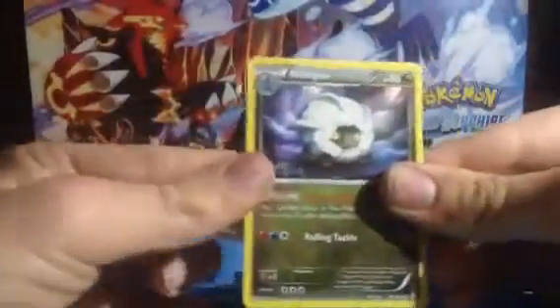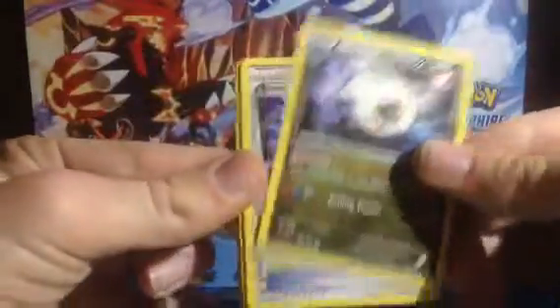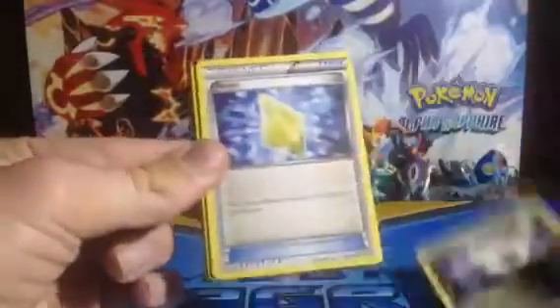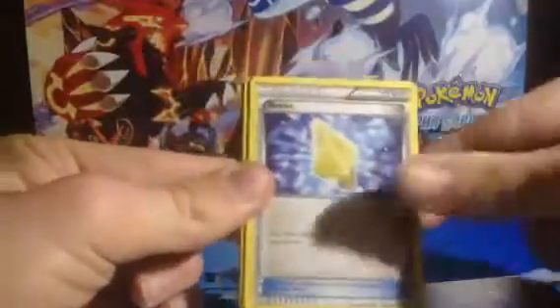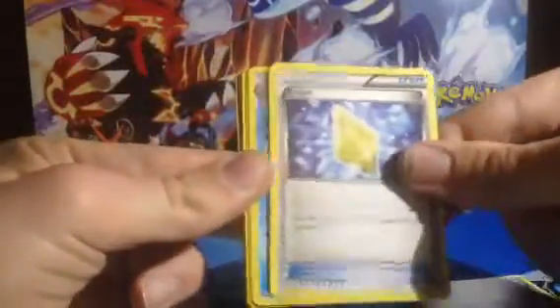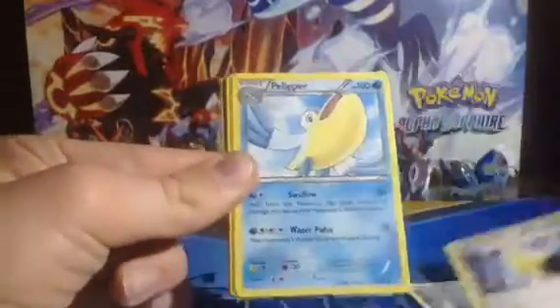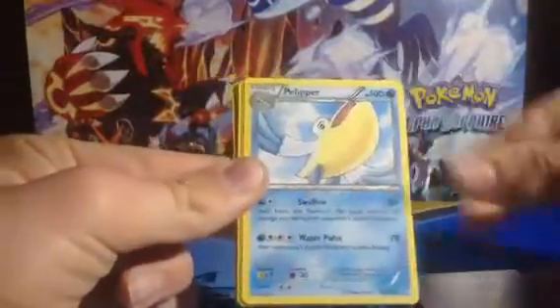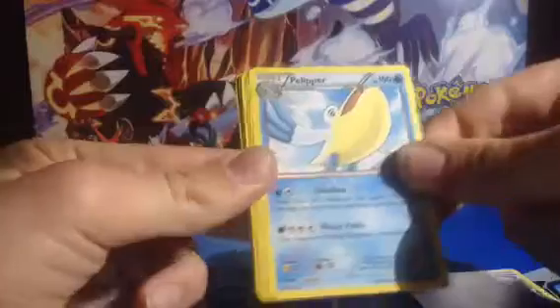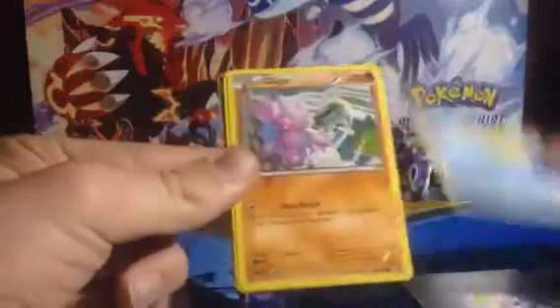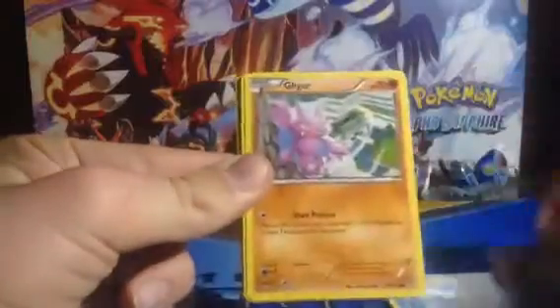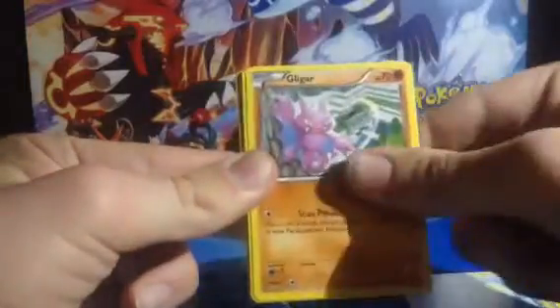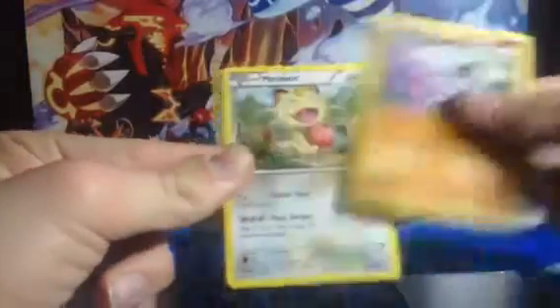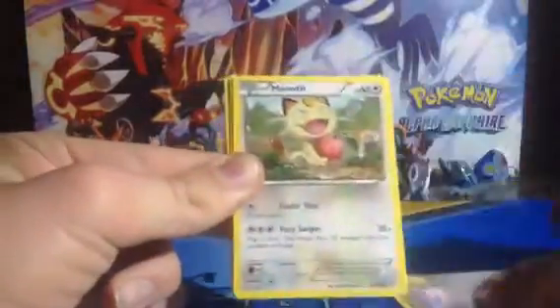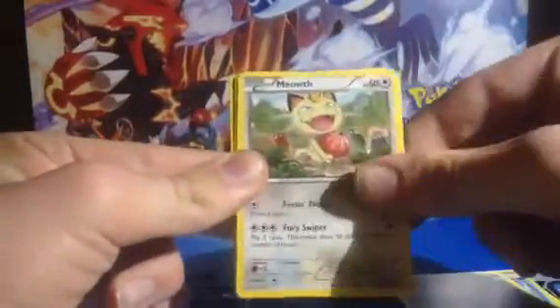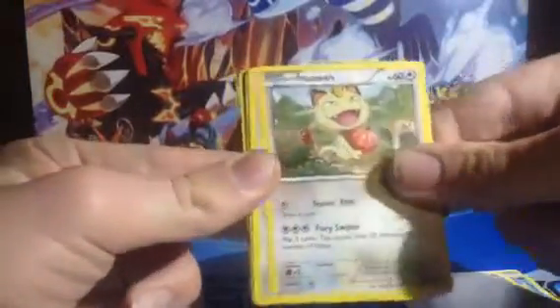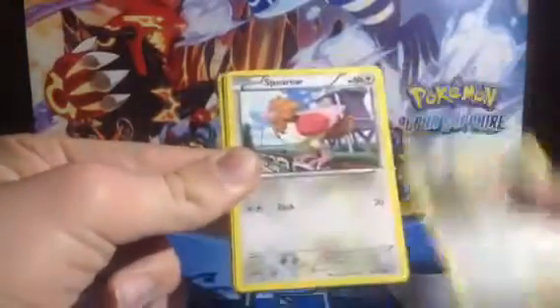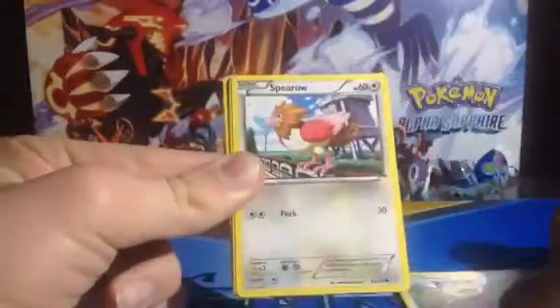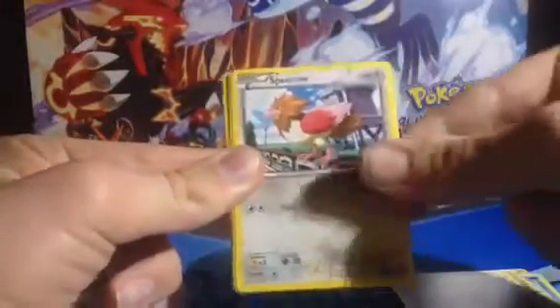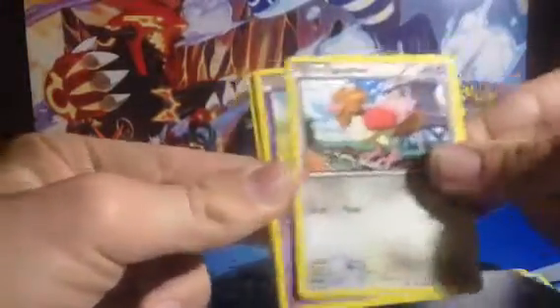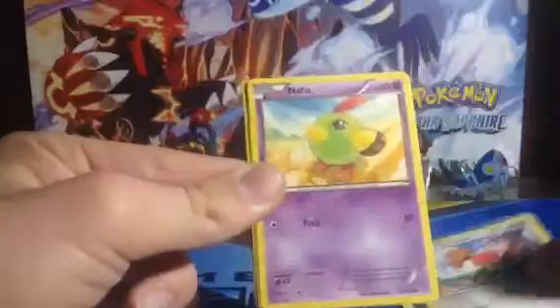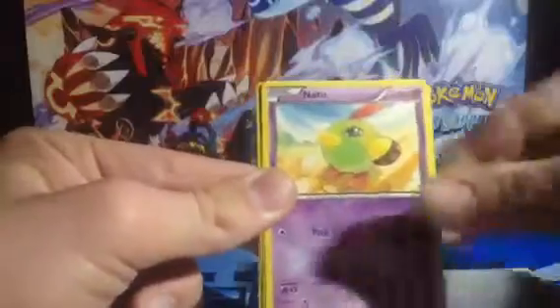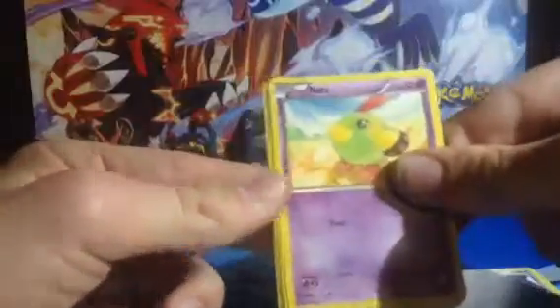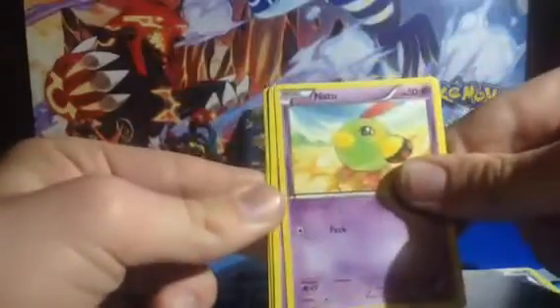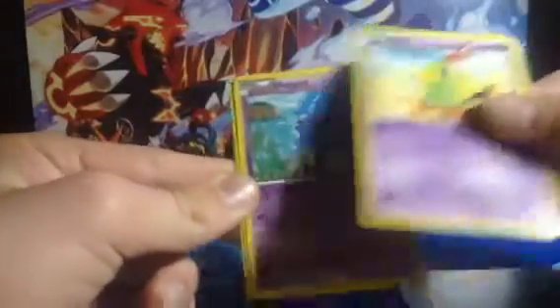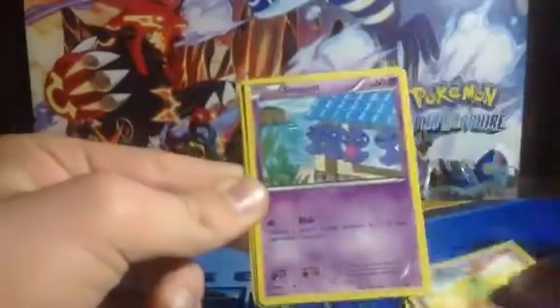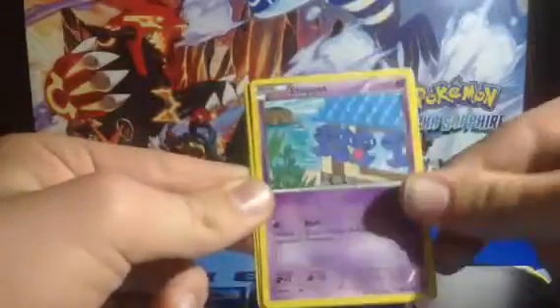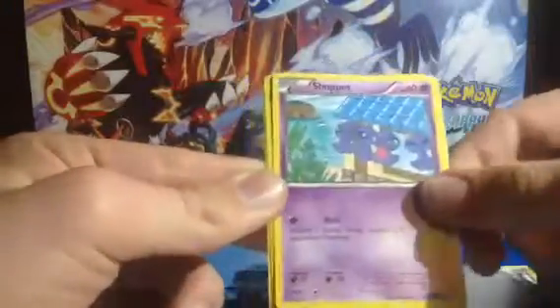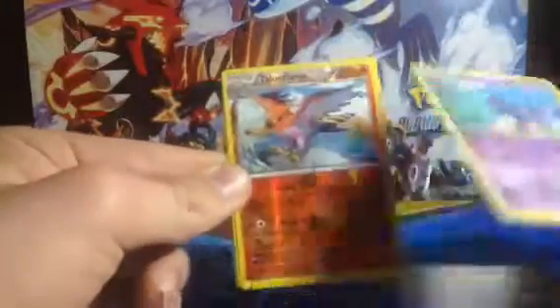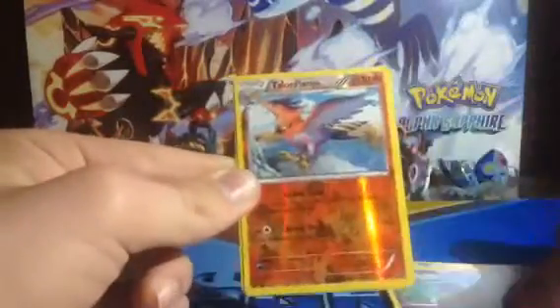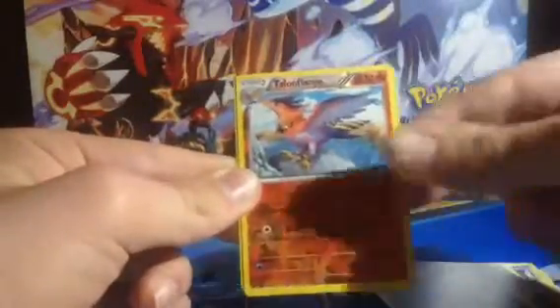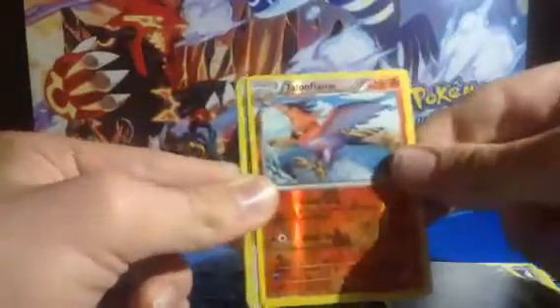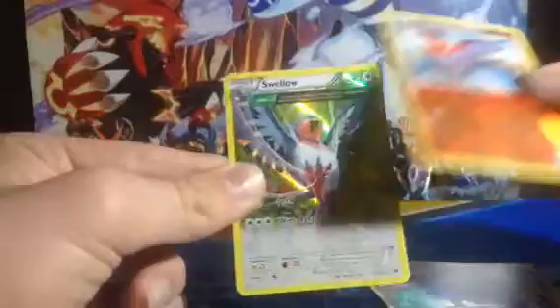So we got Shogun, Revive, Pelipper, Gligar, Meowth. I wonder if we'll get the Inkay card, because I'm pretty sure some of you guys know what that's about. Natu, Shogun, Shogun Reverse, Talon Flame.